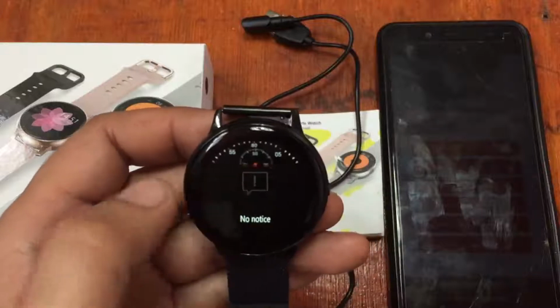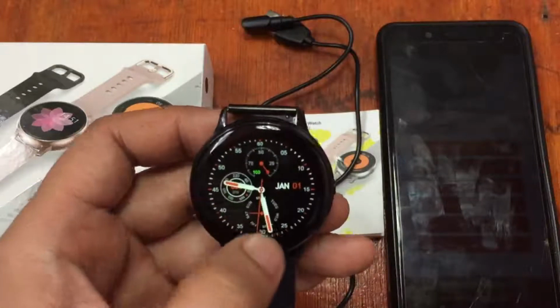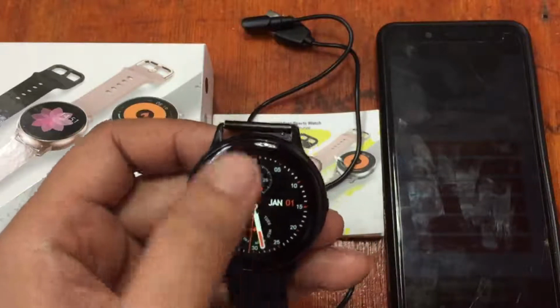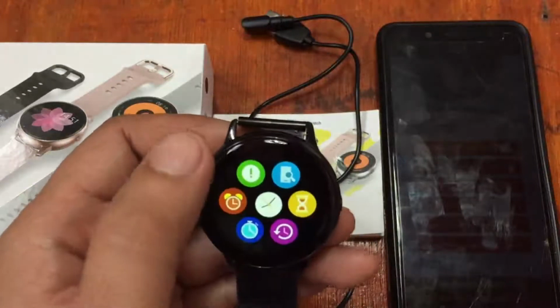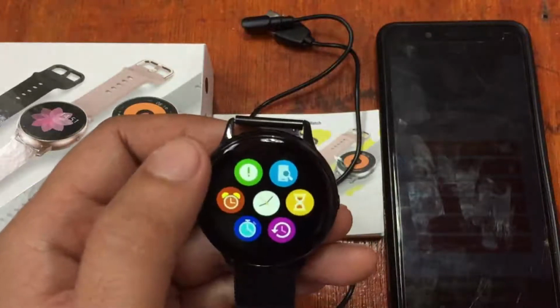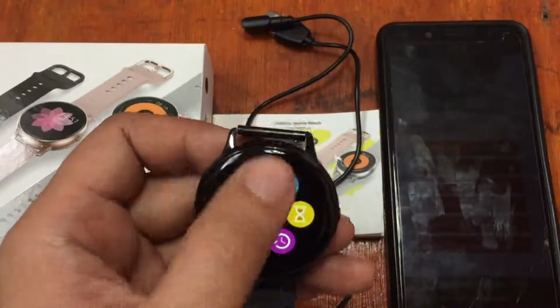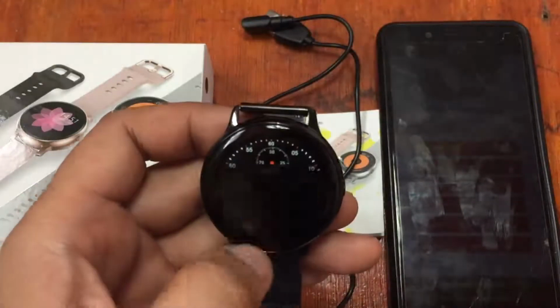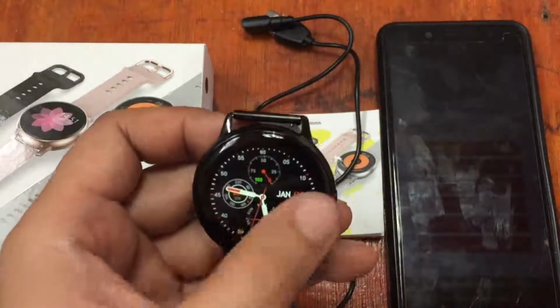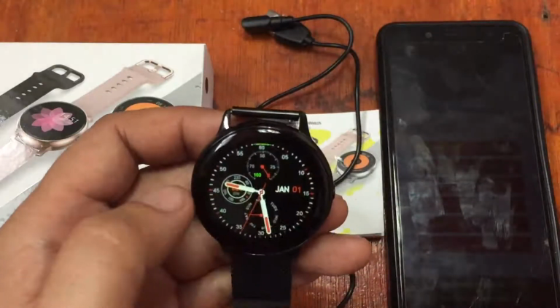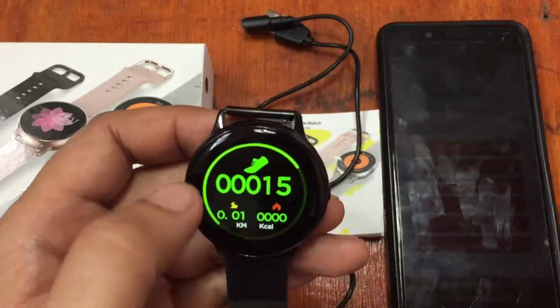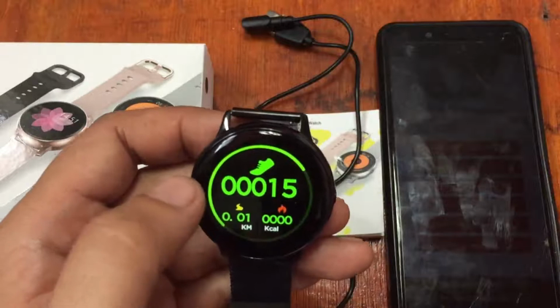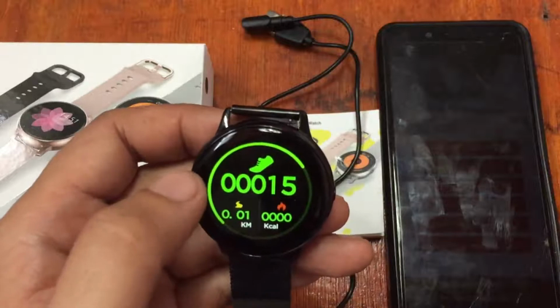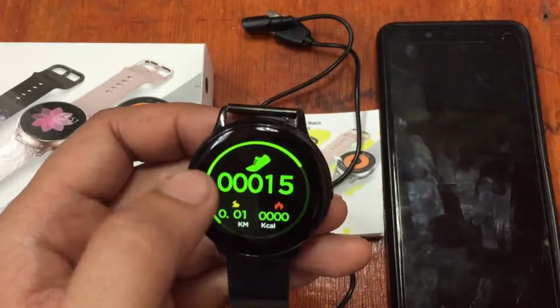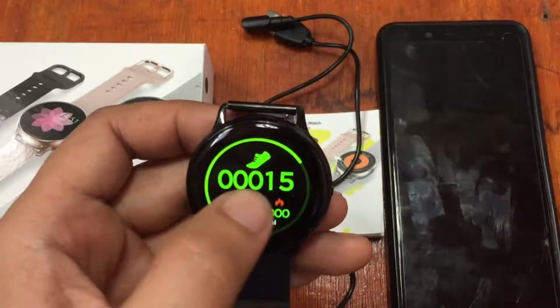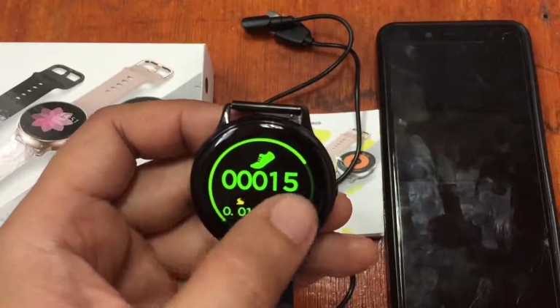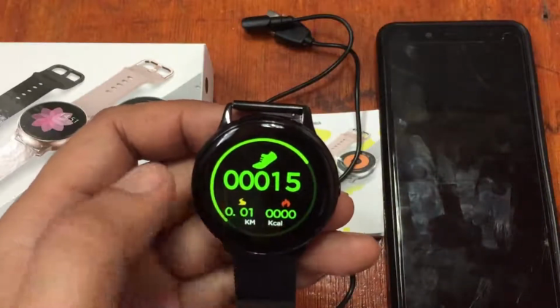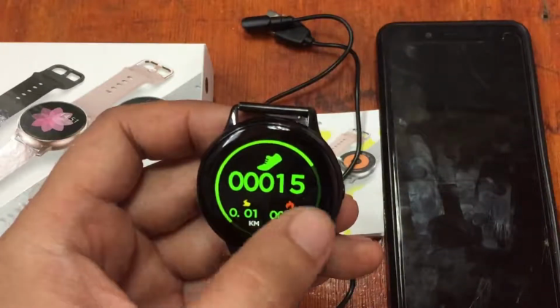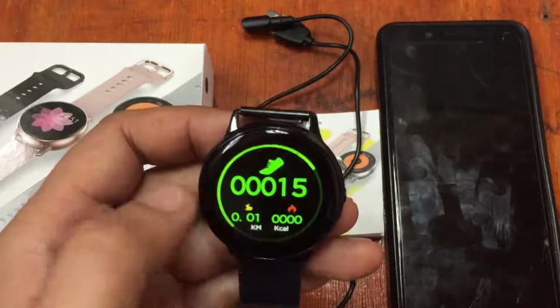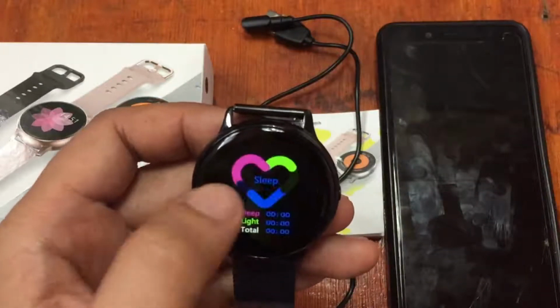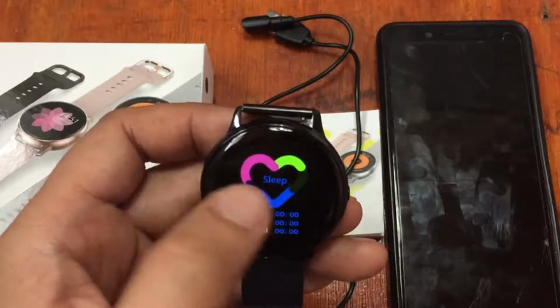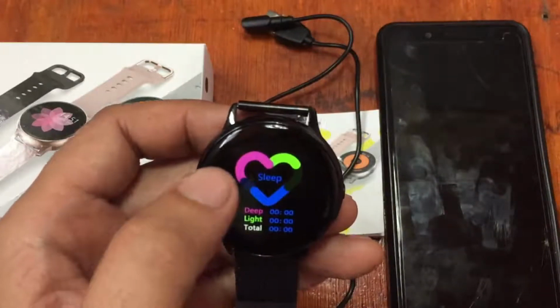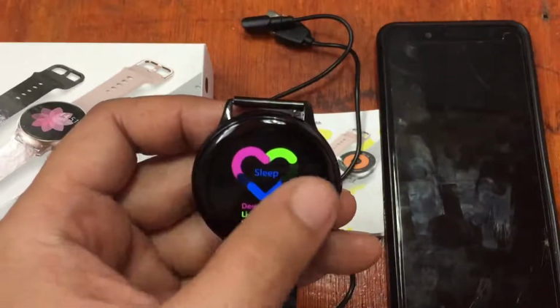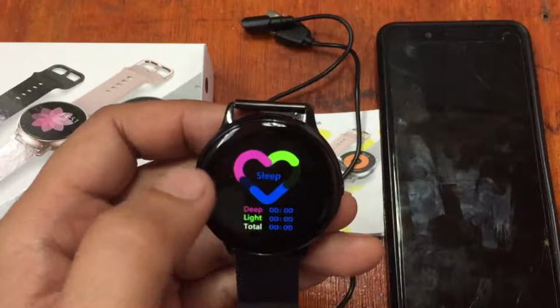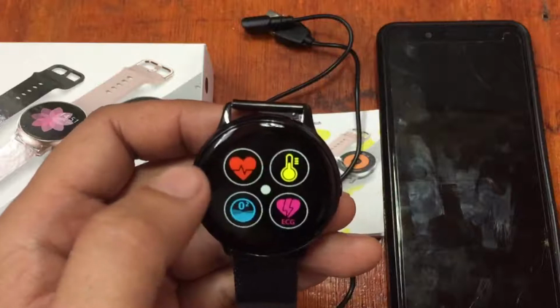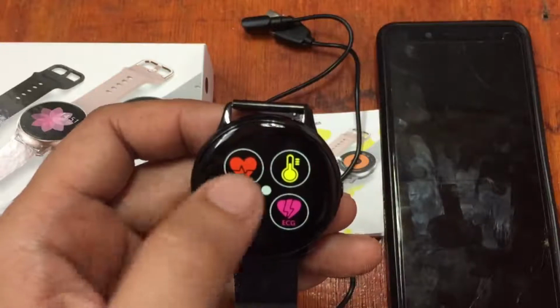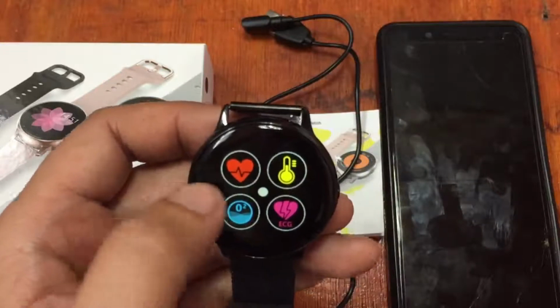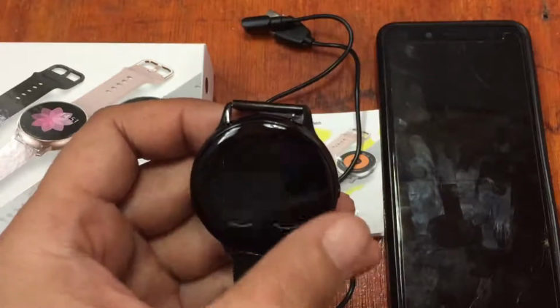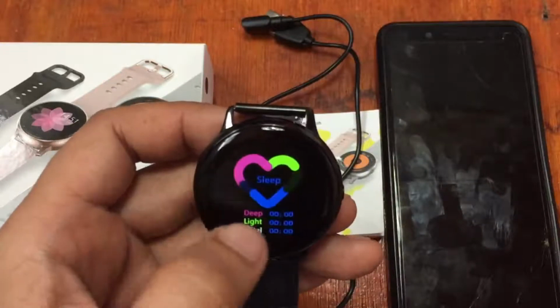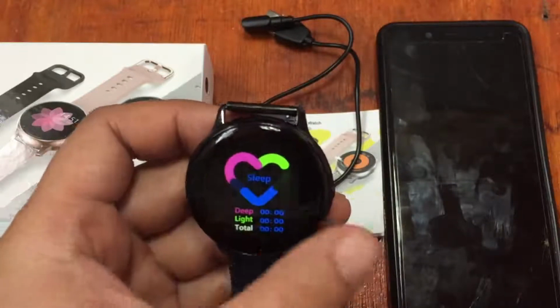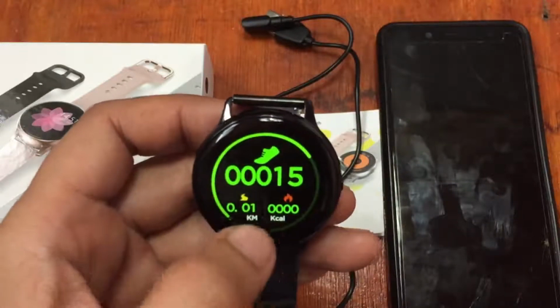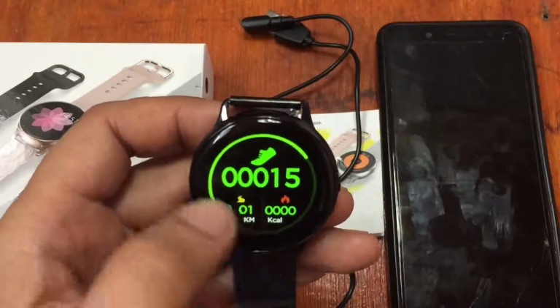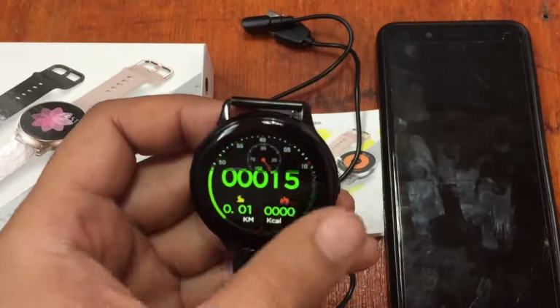From left to right we have the message notifications. From right to left we have the step counter, the sleep monitor, and other menus.